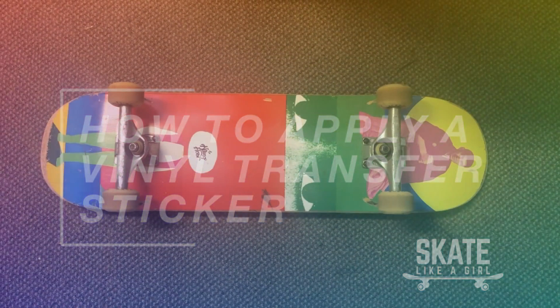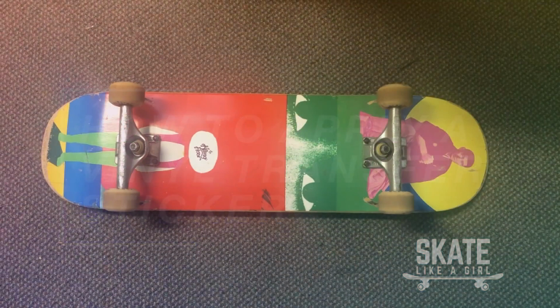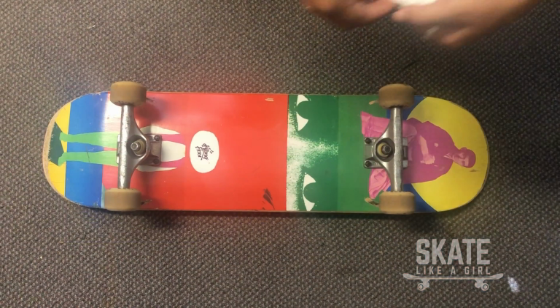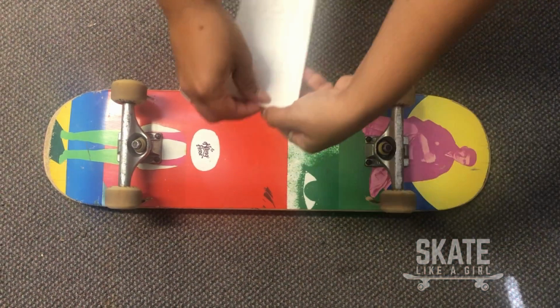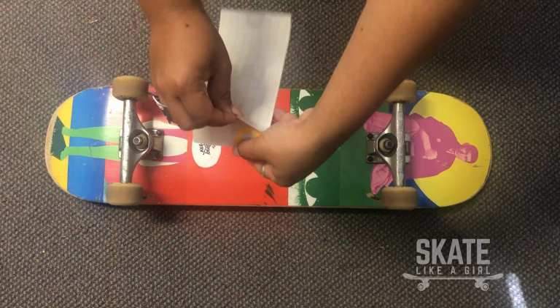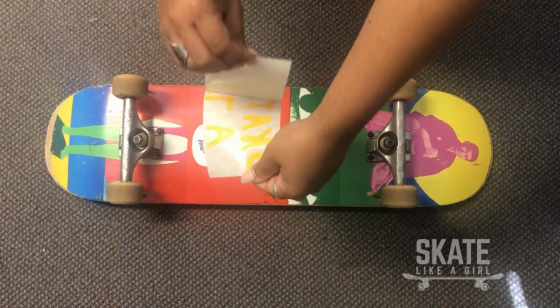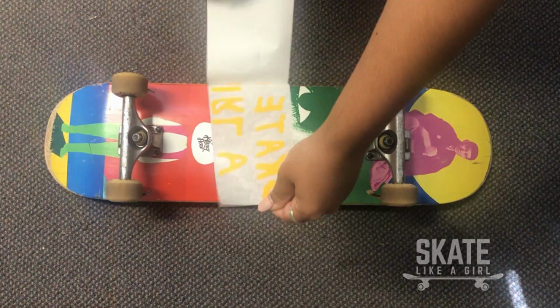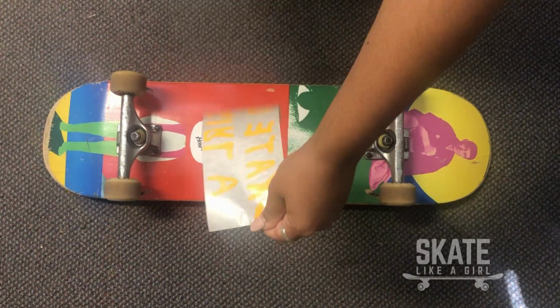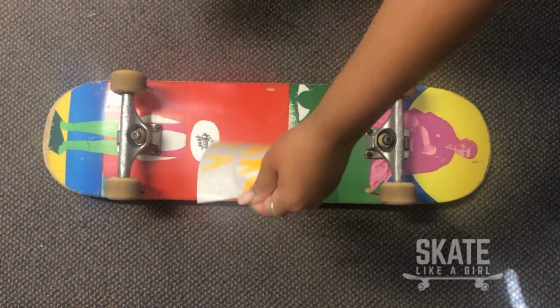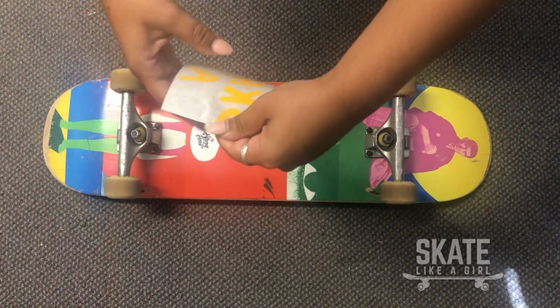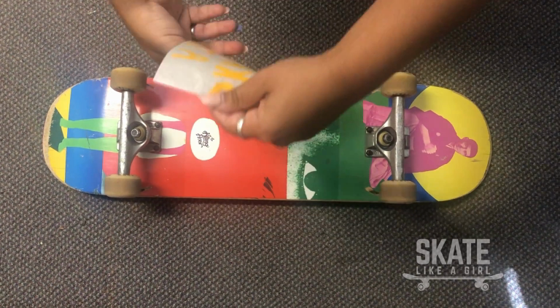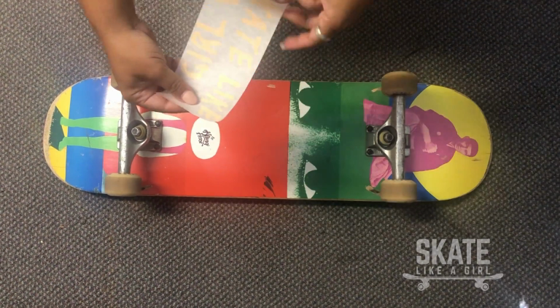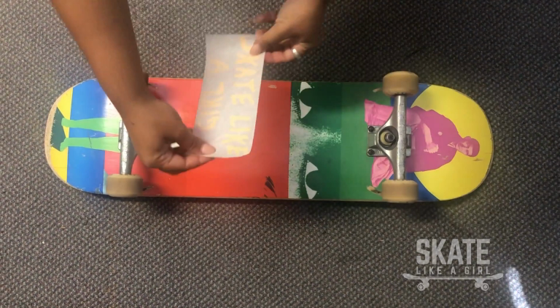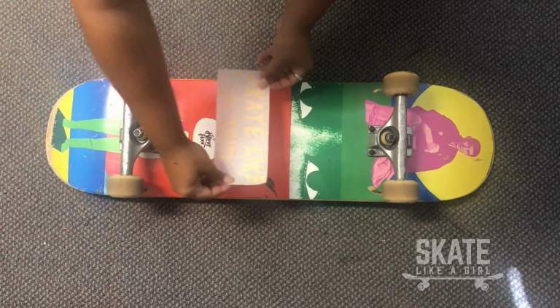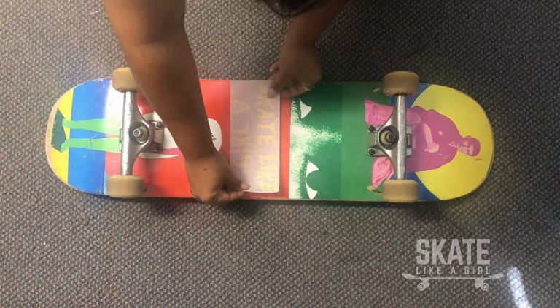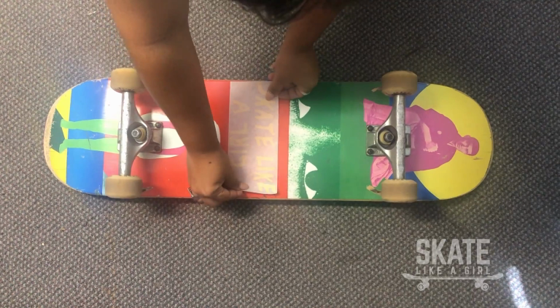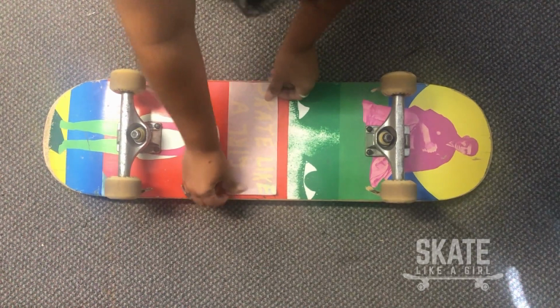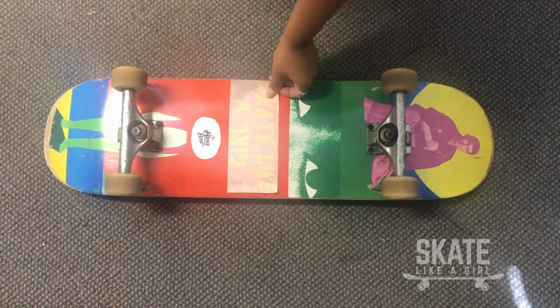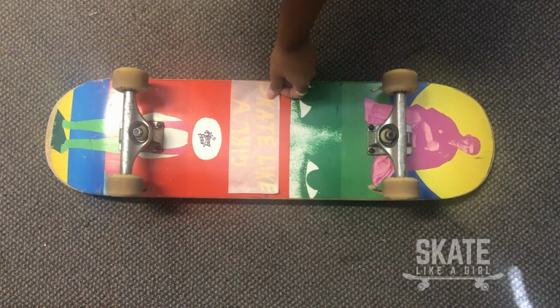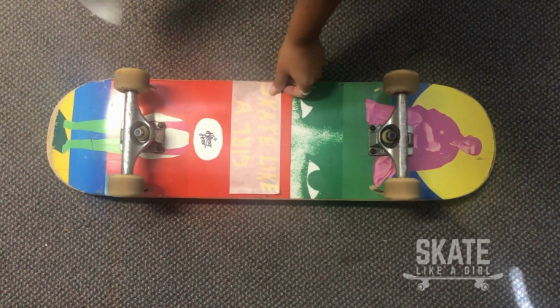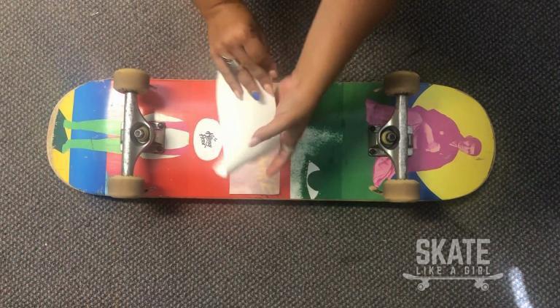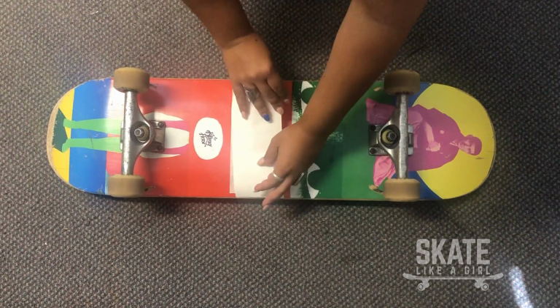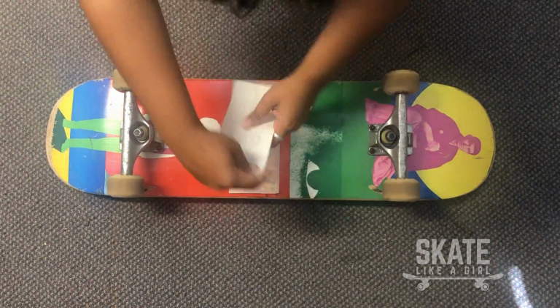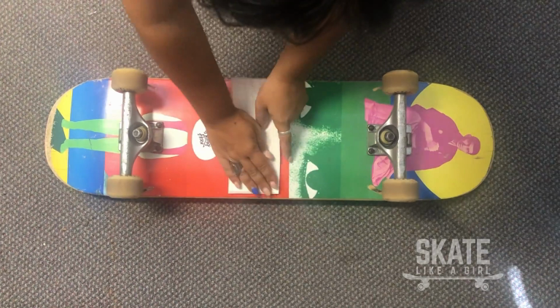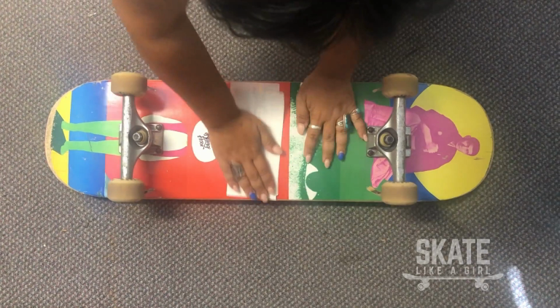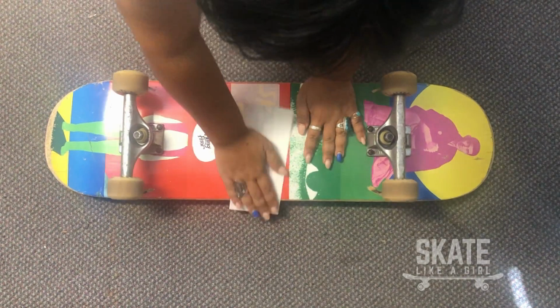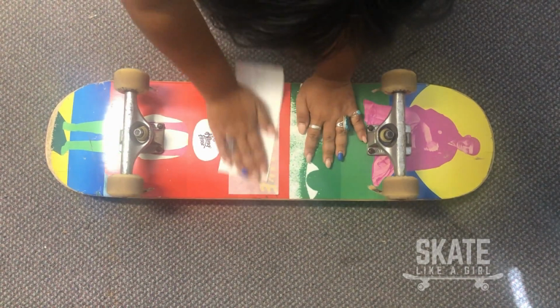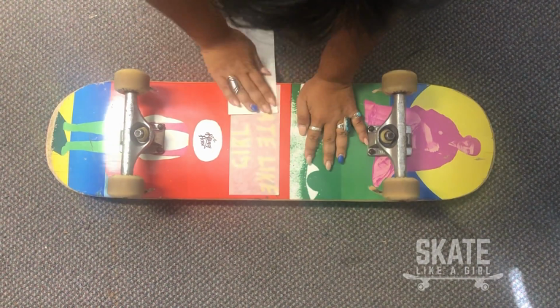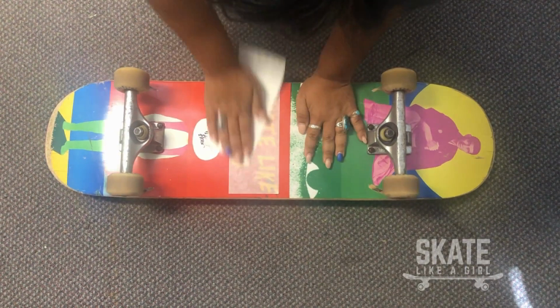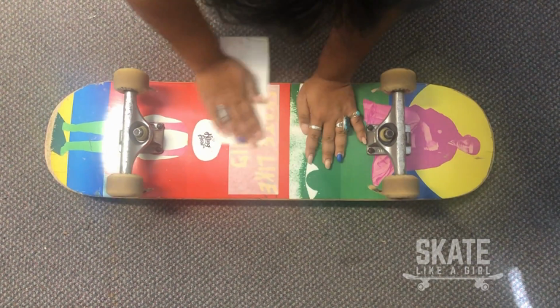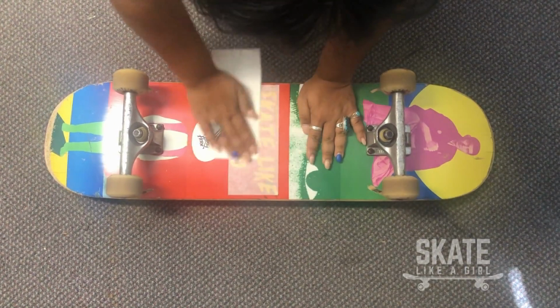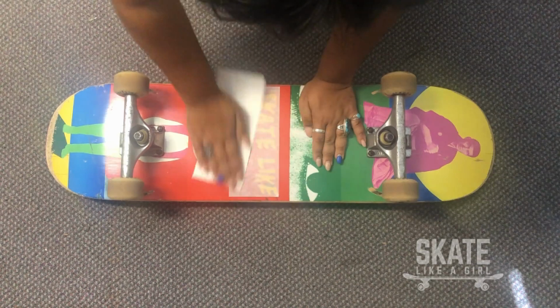Step one, you're gonna peel the back off. Then you're gonna put the top onto the surface of whatever you desire. You're gonna take the back, put it on the top, and then rub it in to make sure that everything is sticking.